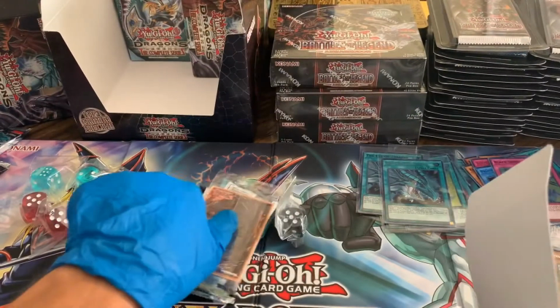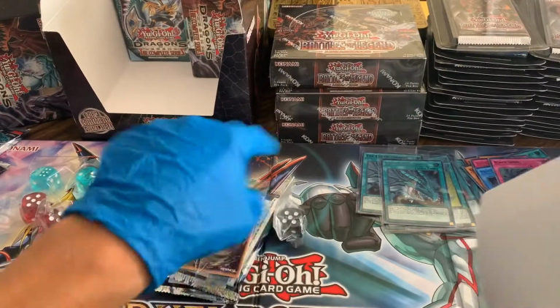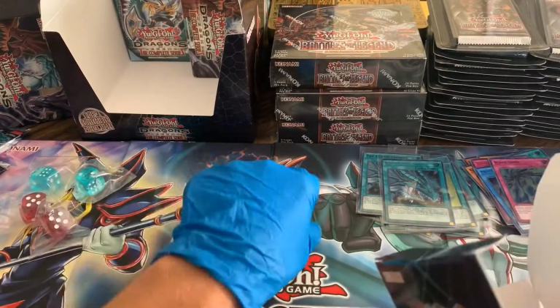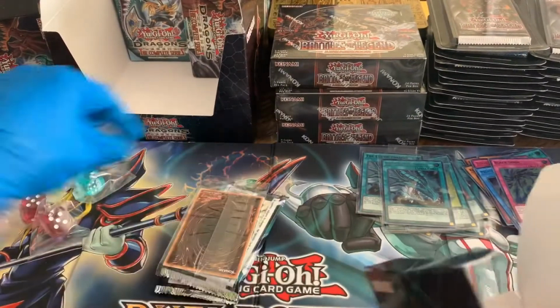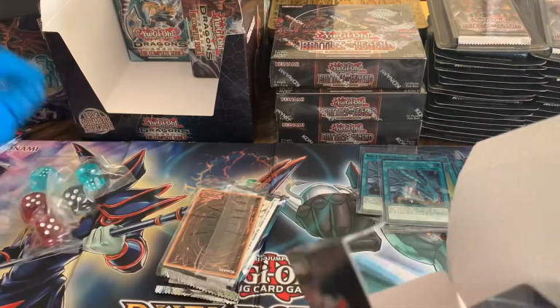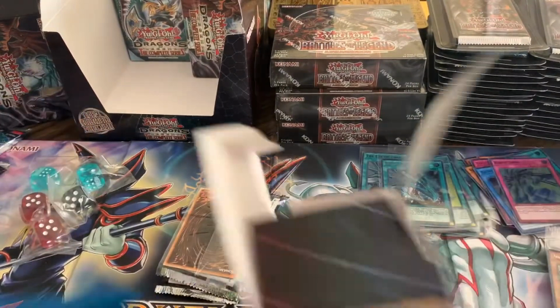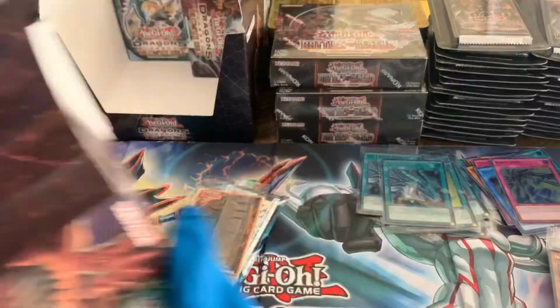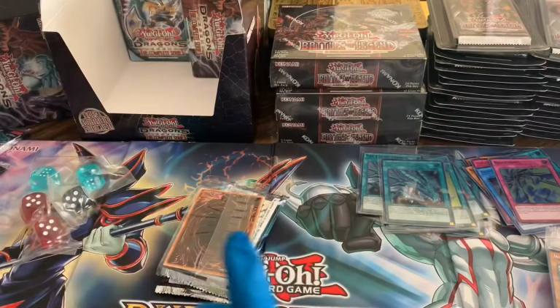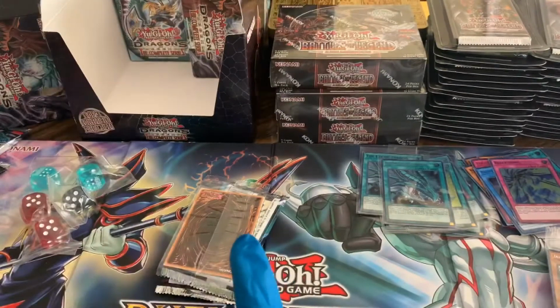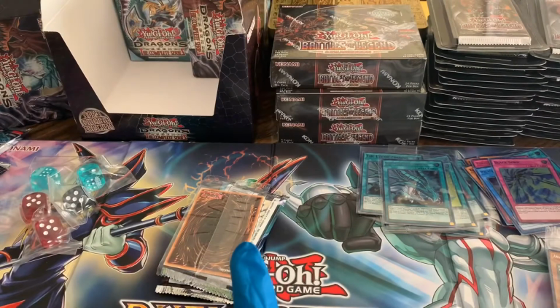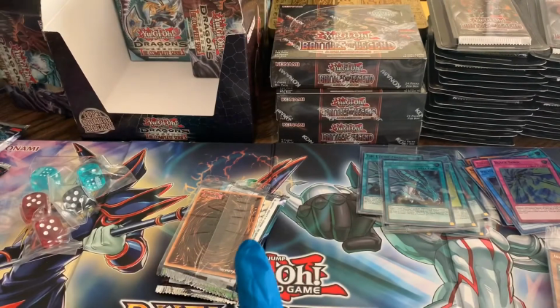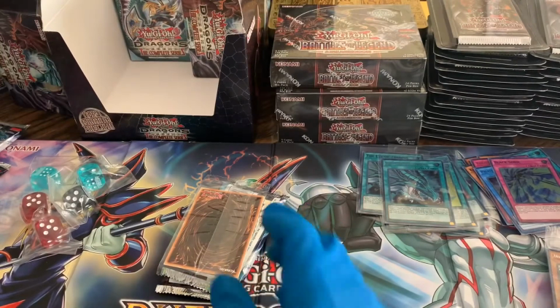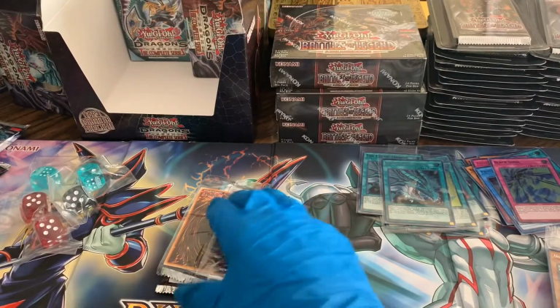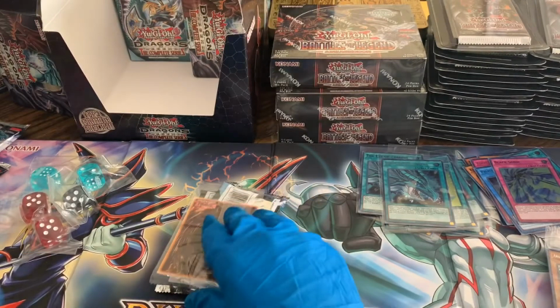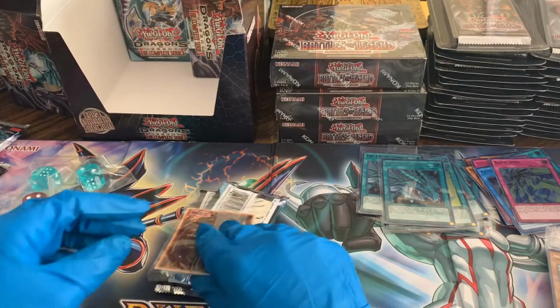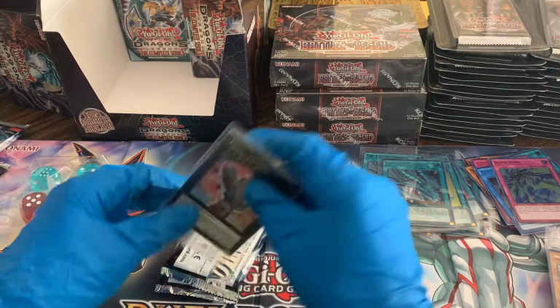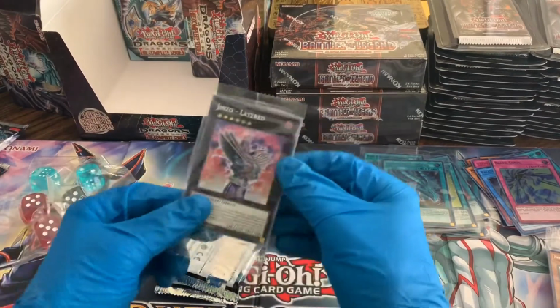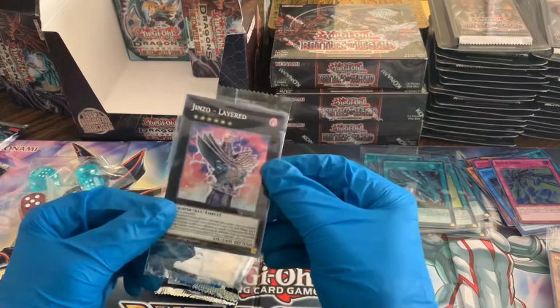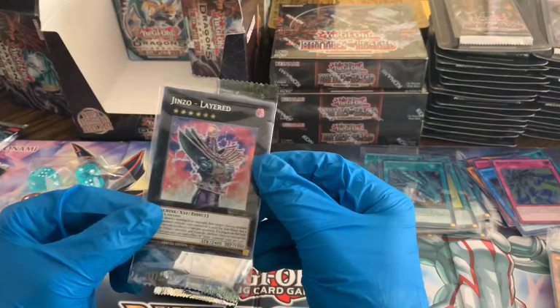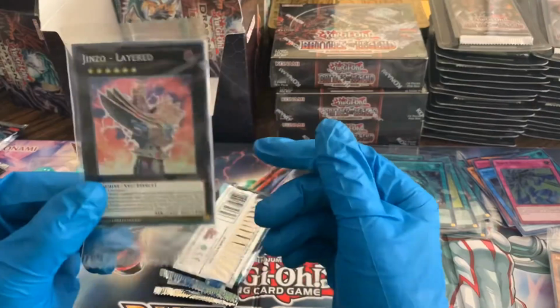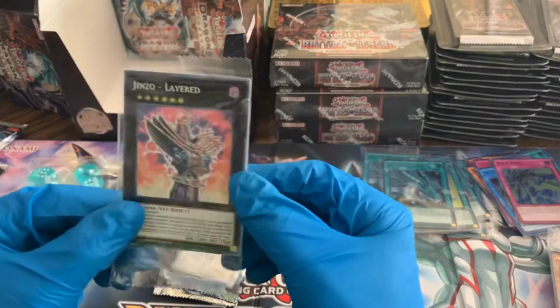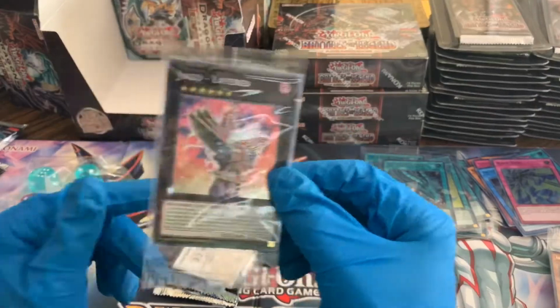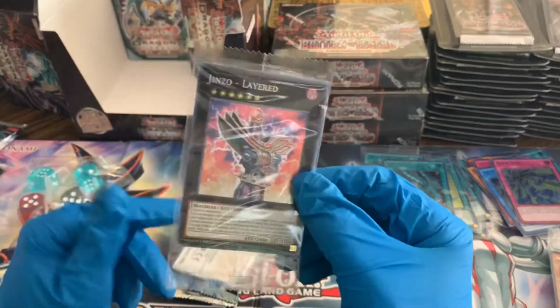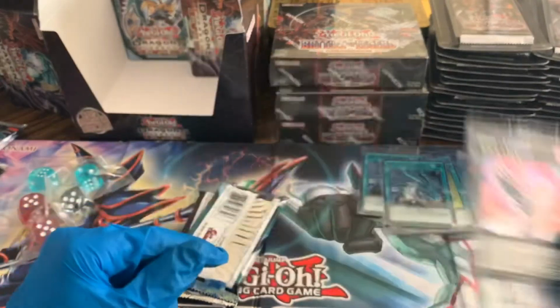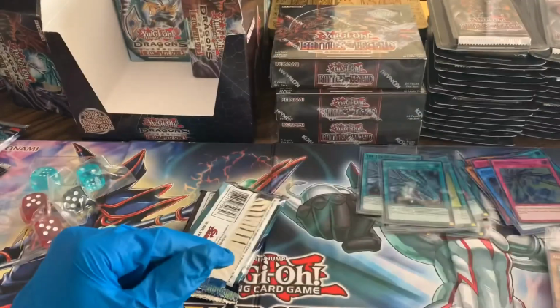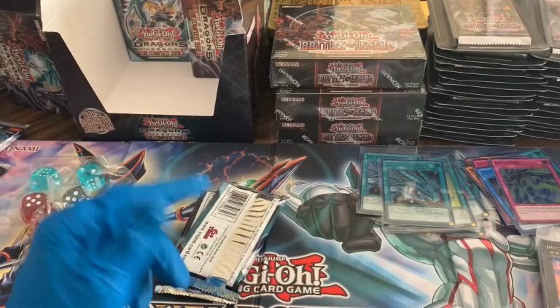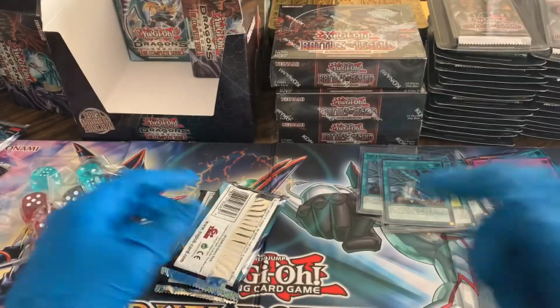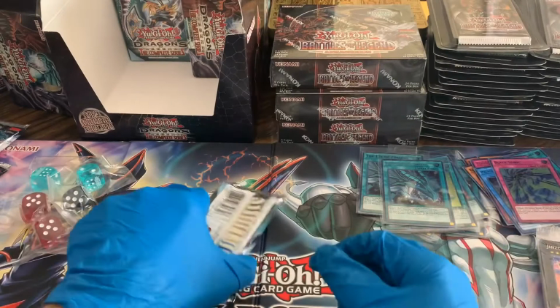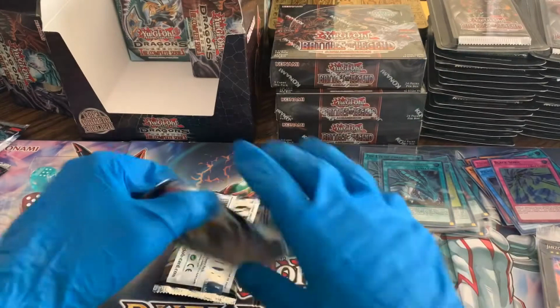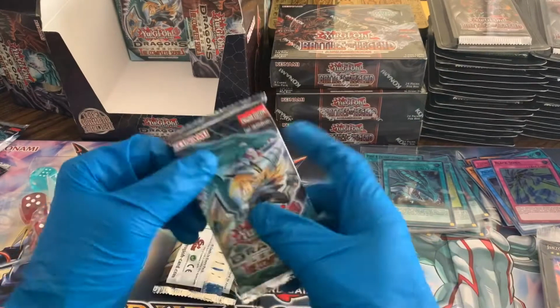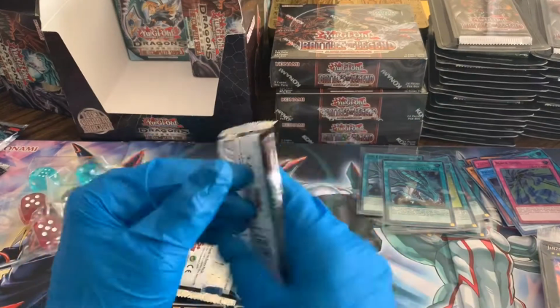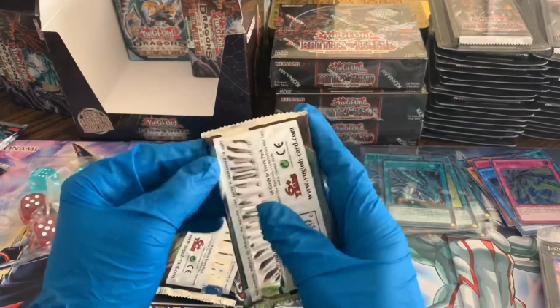And a black dice, so you get some variety on your dice as well guys, that's pretty nice. Genzo Layered — we're getting a different promo on every pull, that is so sweet.